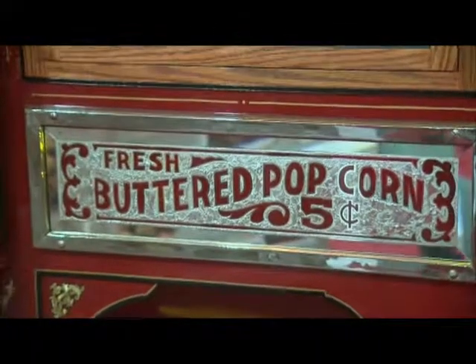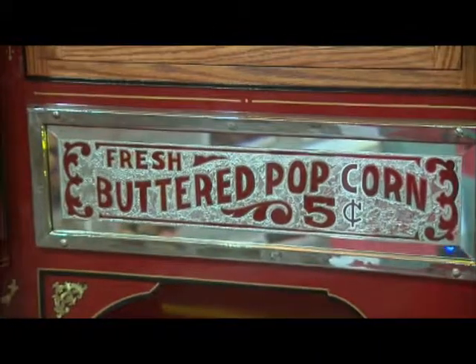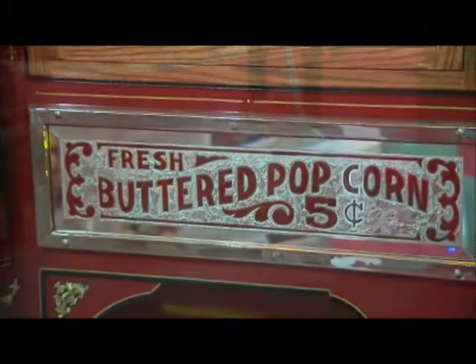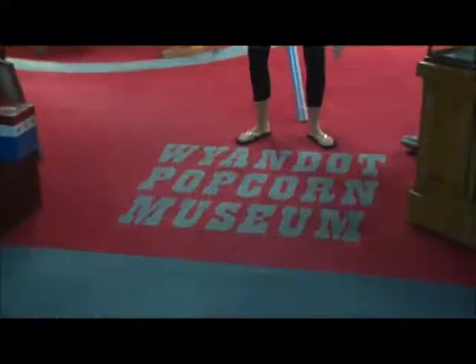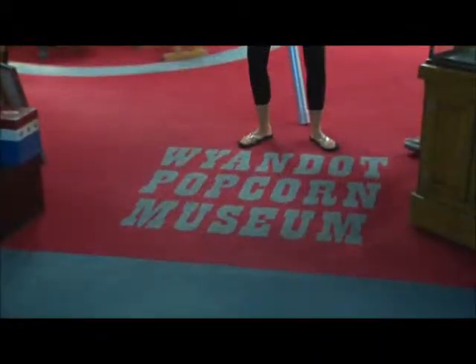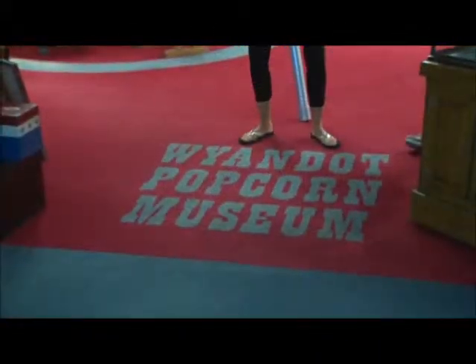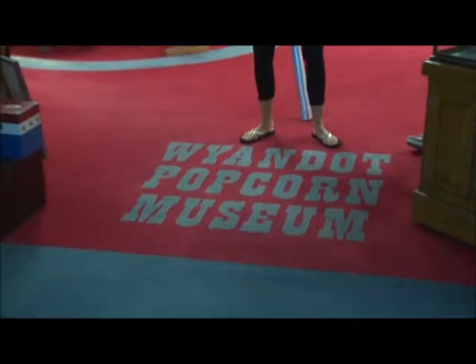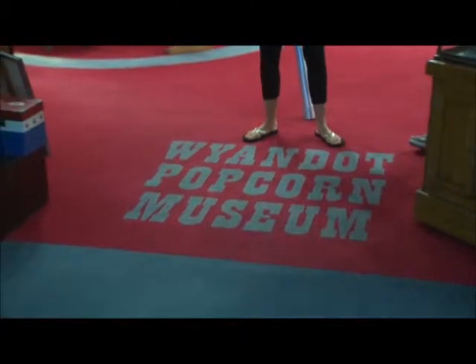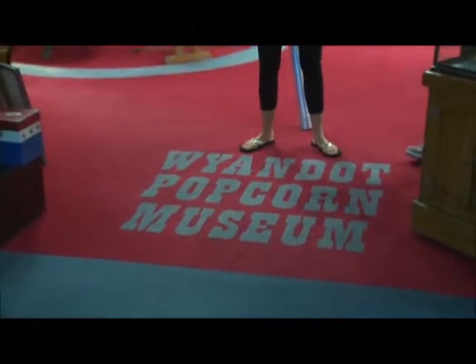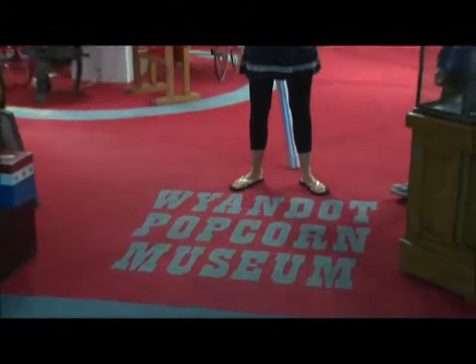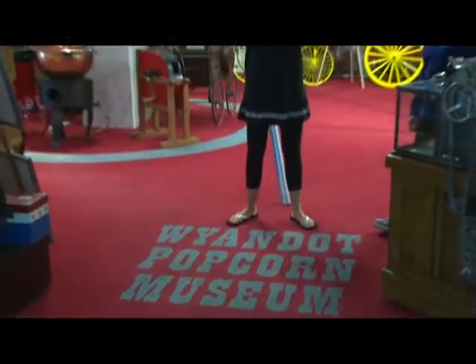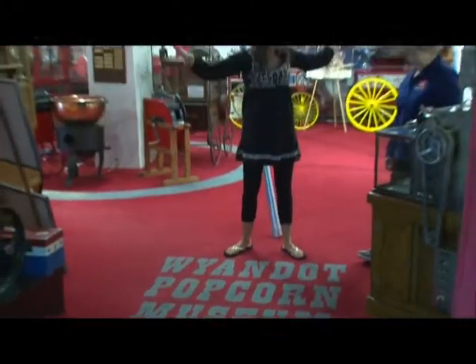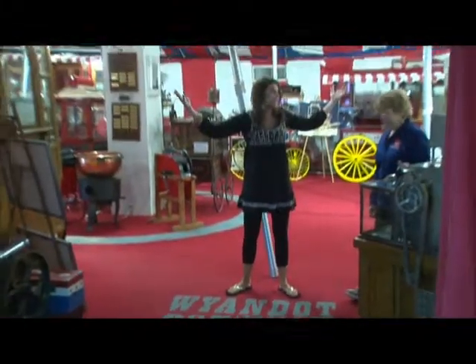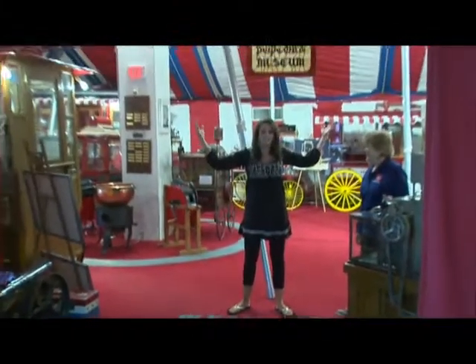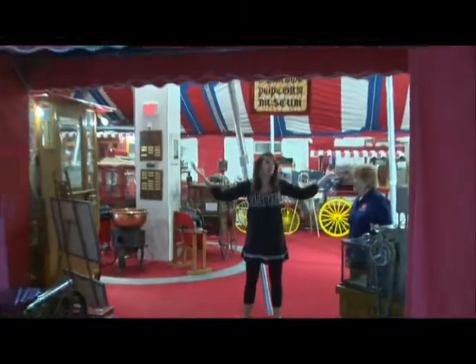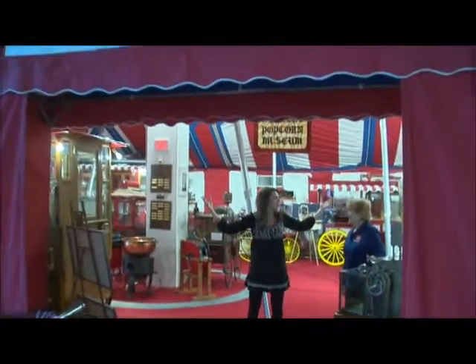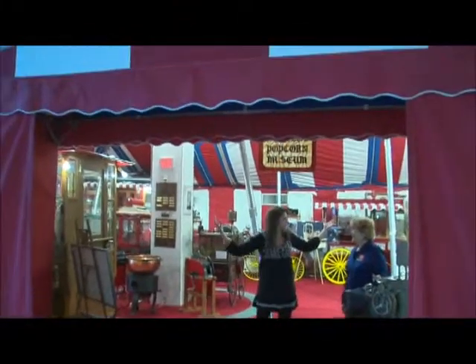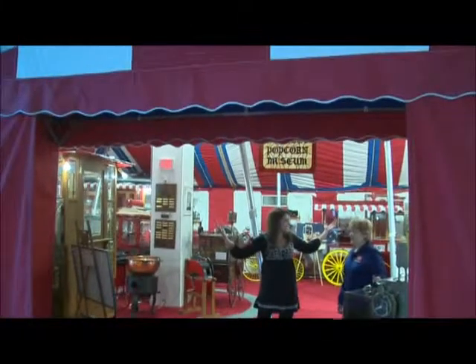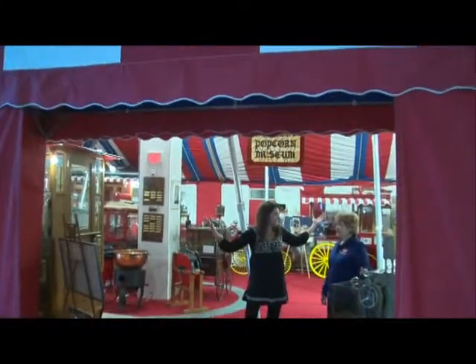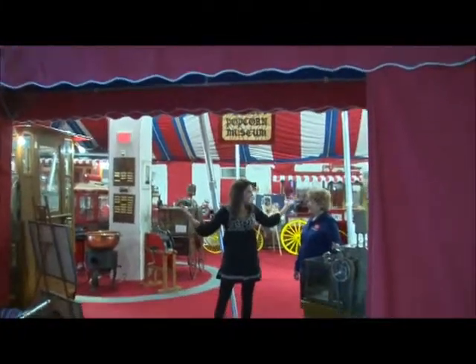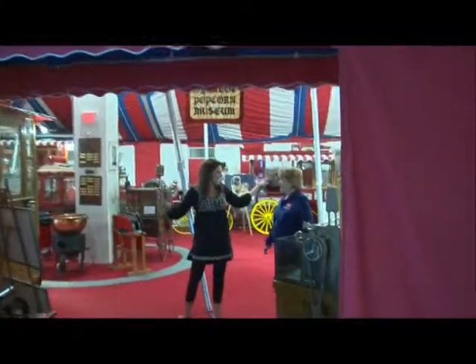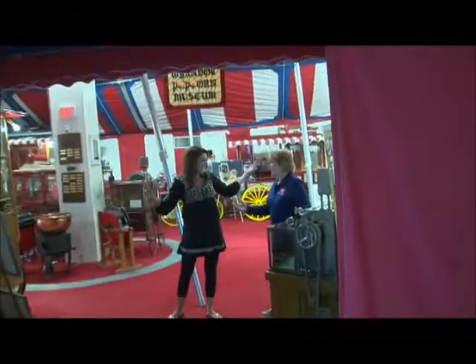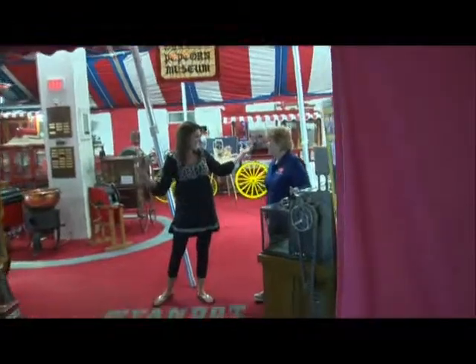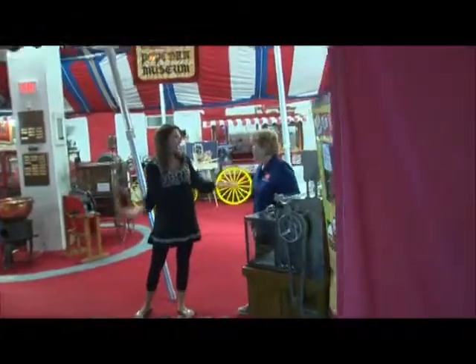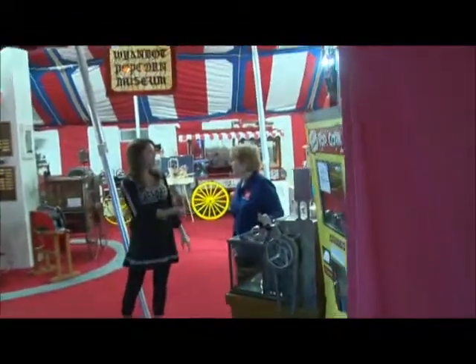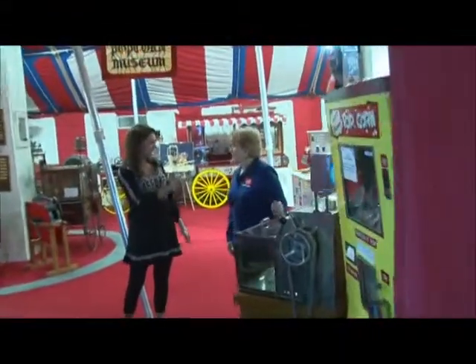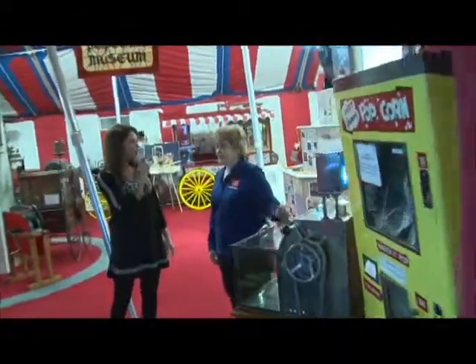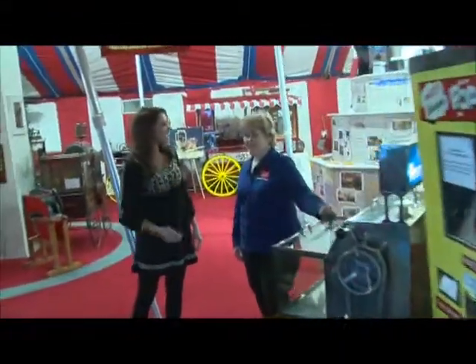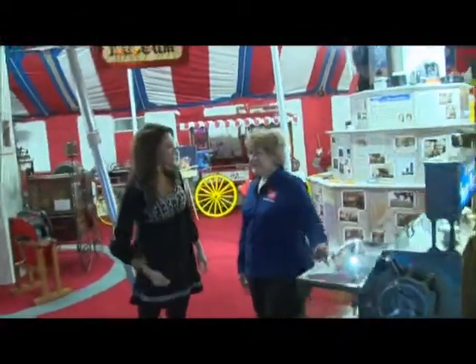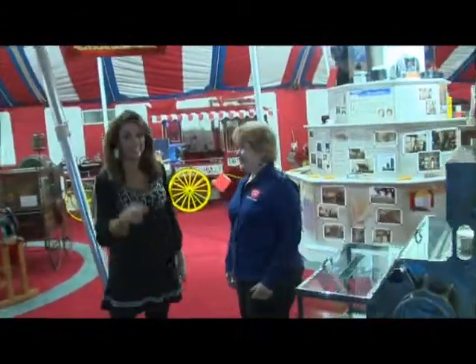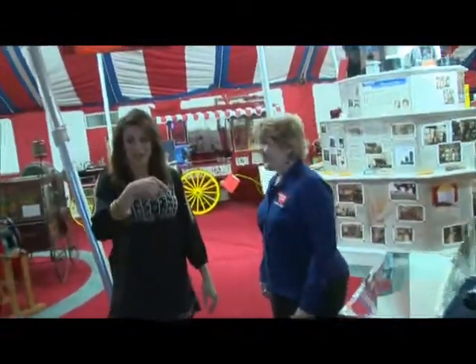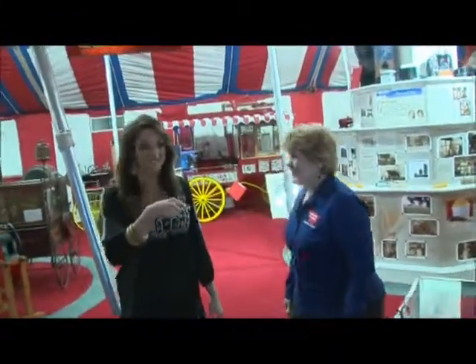I found it — Wyandotte Popcorn Museum. Look at this. You see a big tent, and there's always a party in a tent, isn't there? Absolutely, and free popcorn when you come to visit. Get out! That's why I'm here.